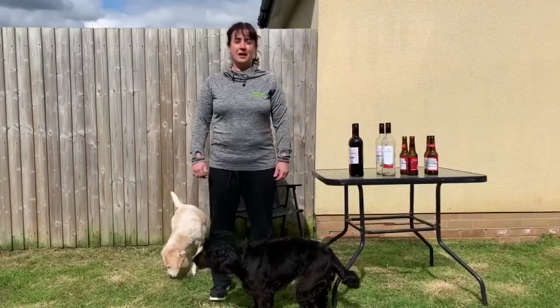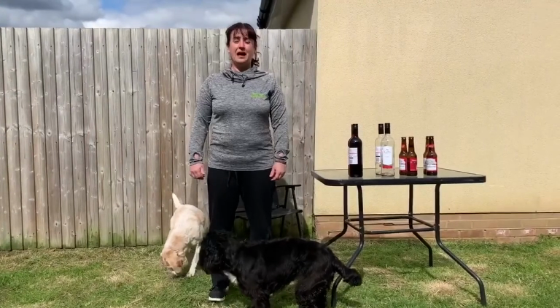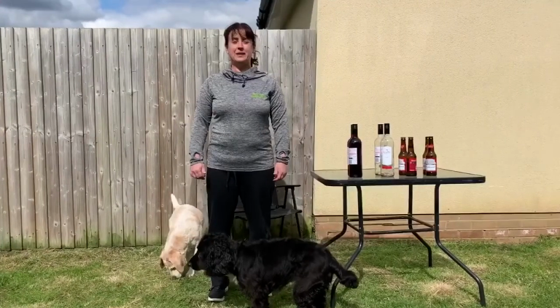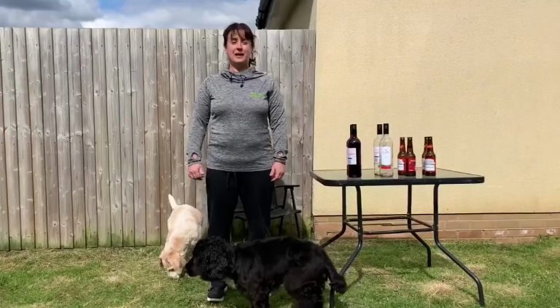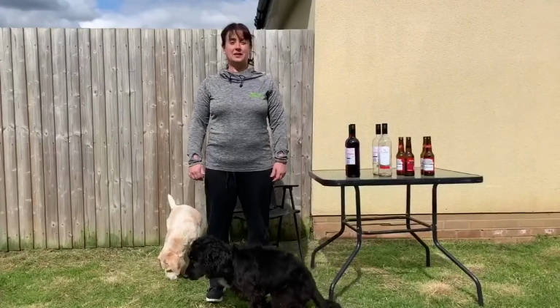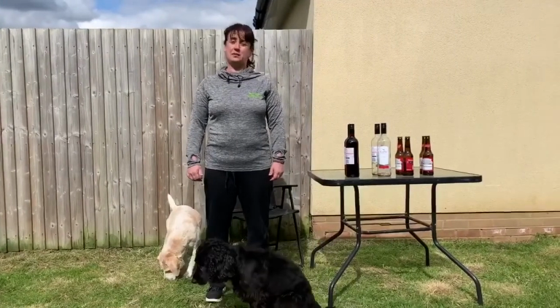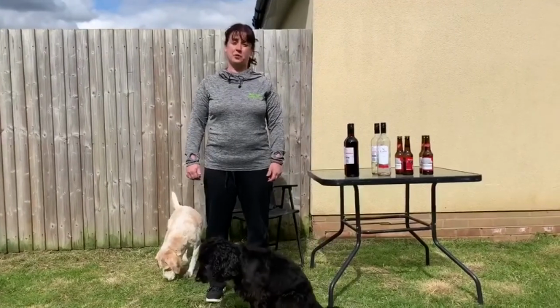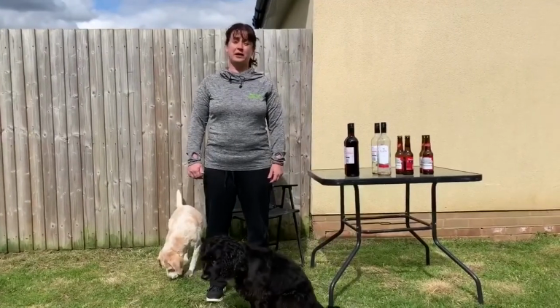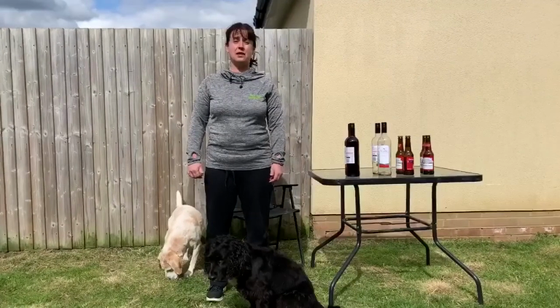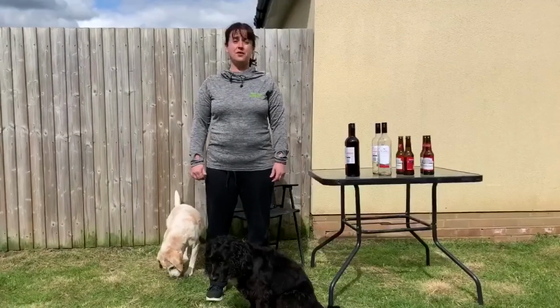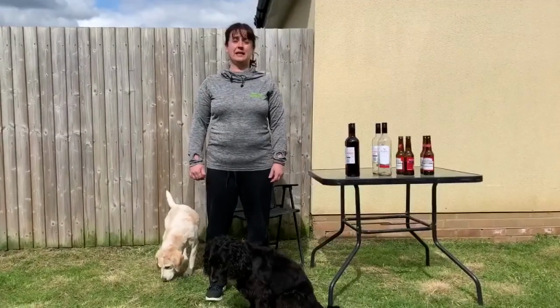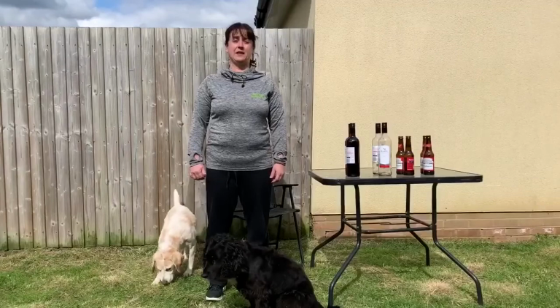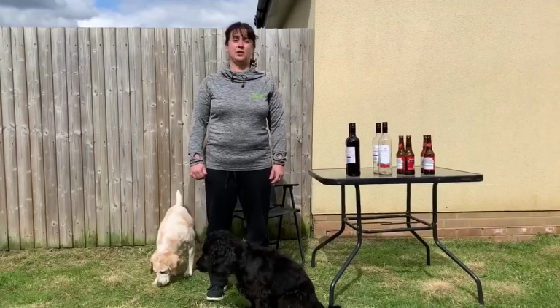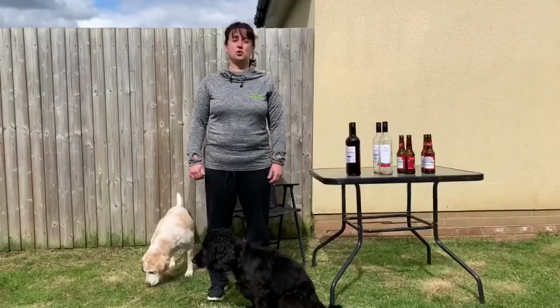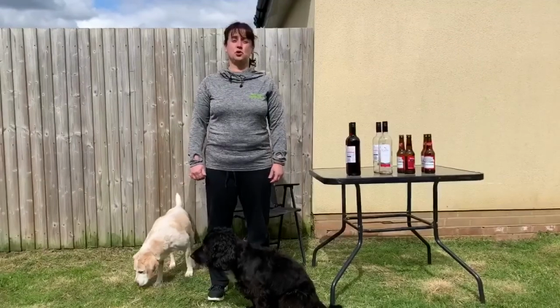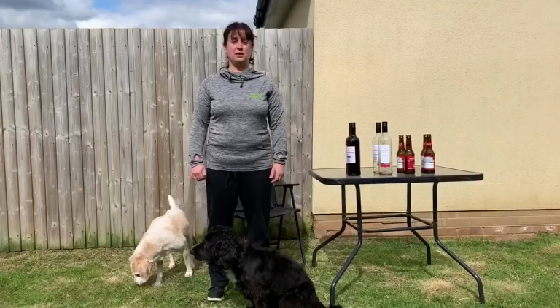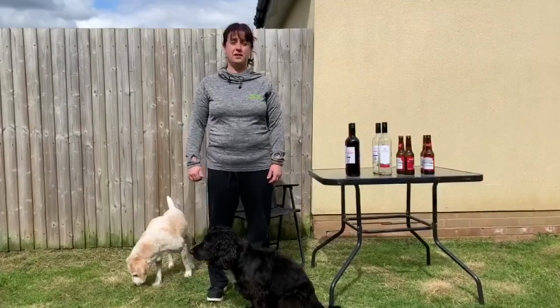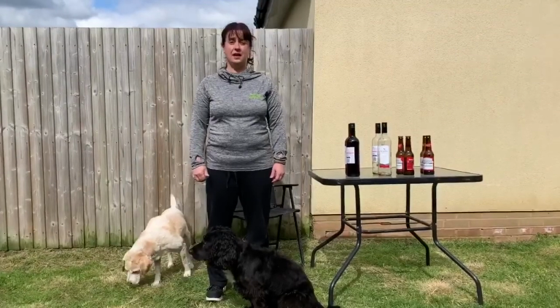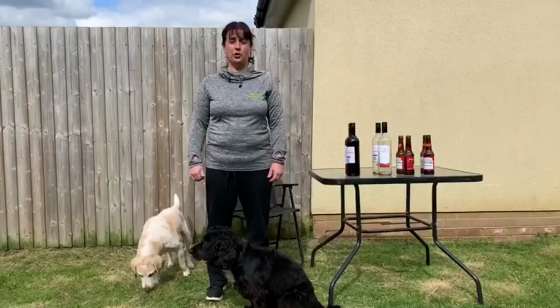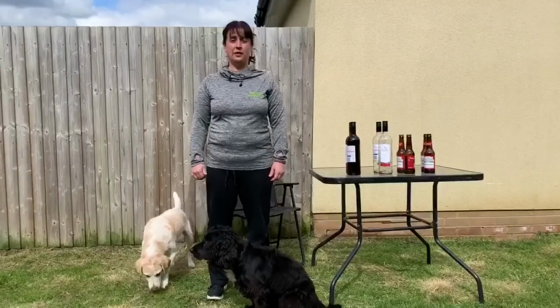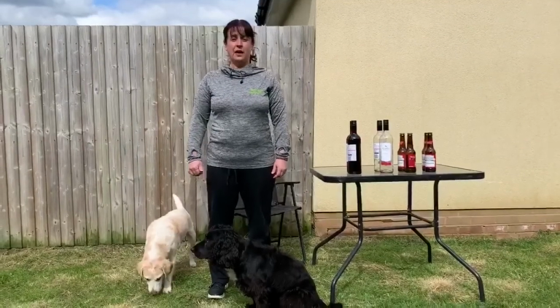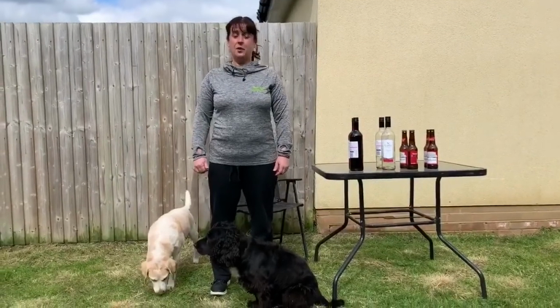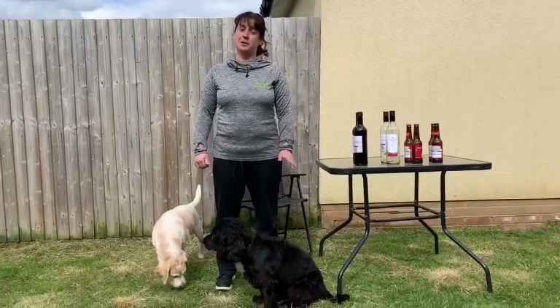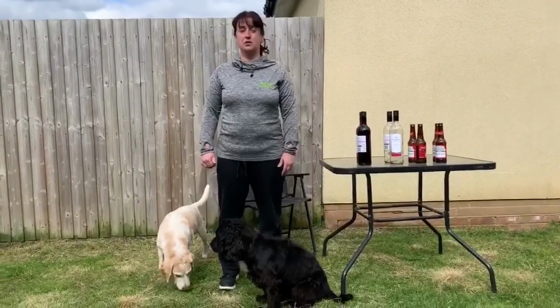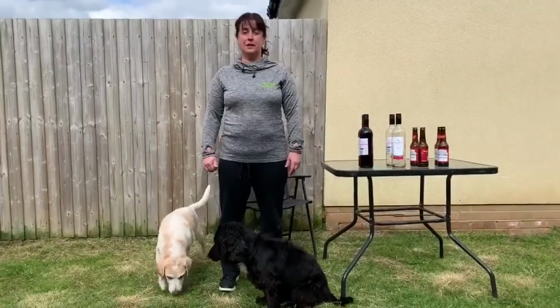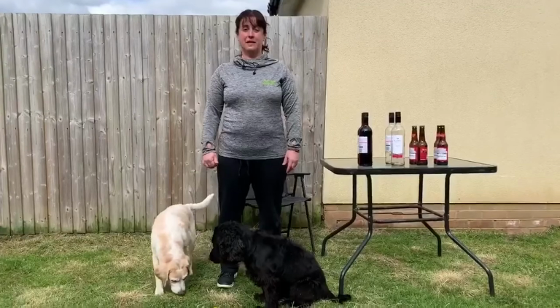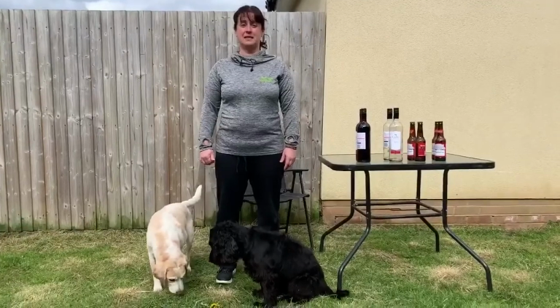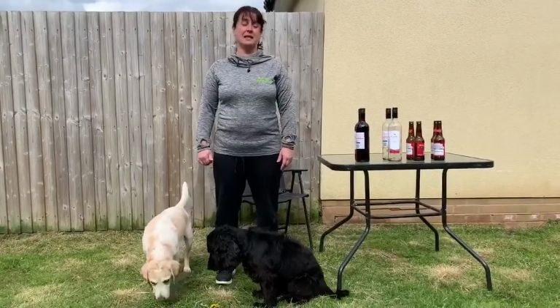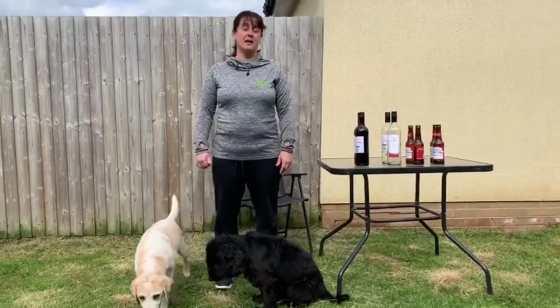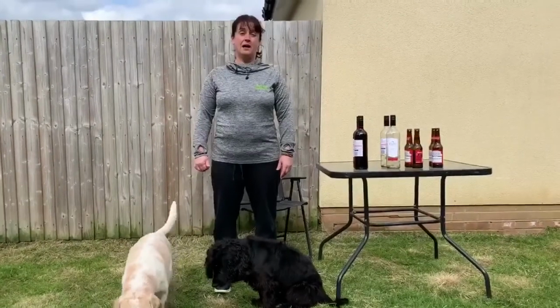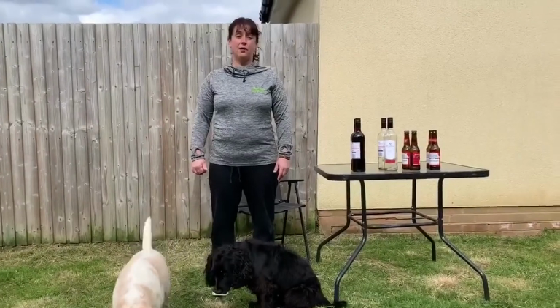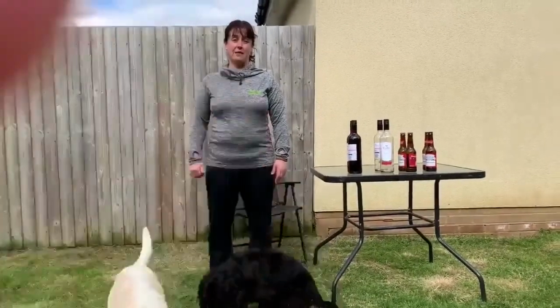Hi everybody and welcome to my workout. First of all I'd like to say thank you to Josie for the tin pan workout. I hope you don't mind Jos, but I've adapted it slightly for parents.